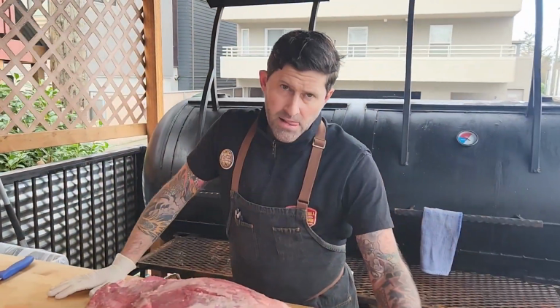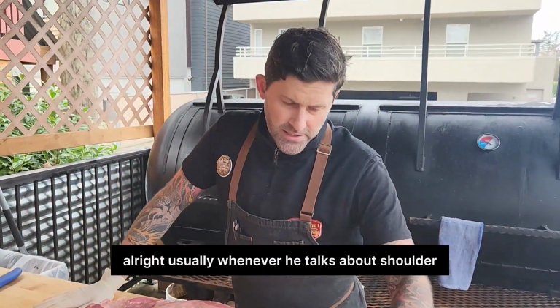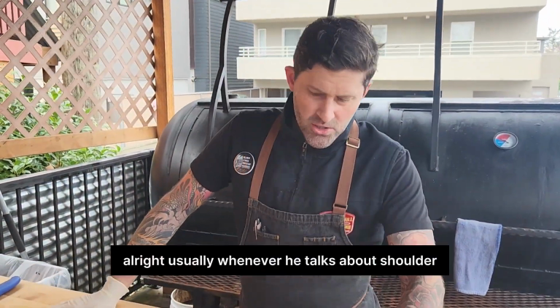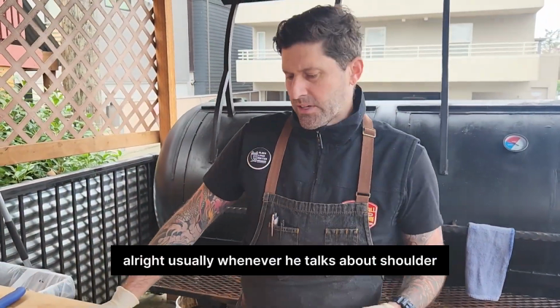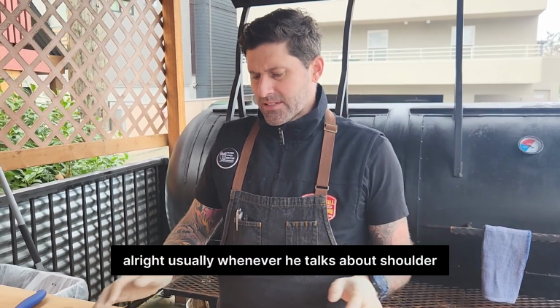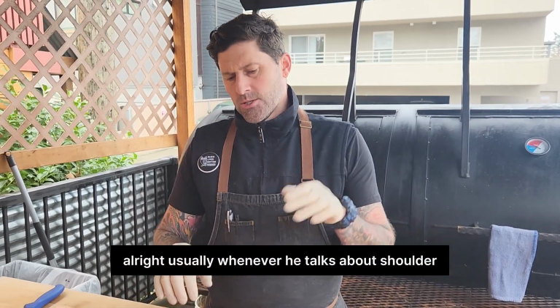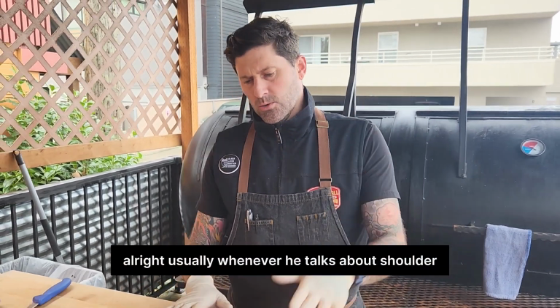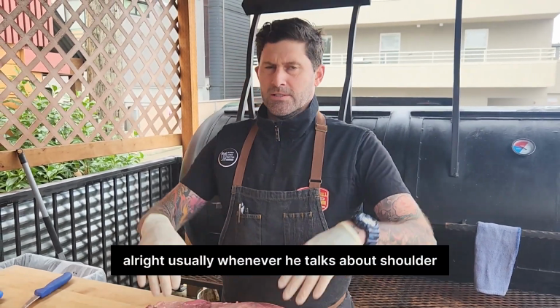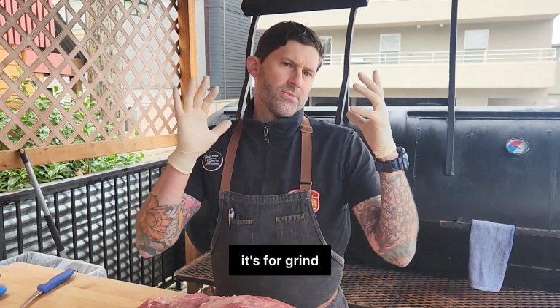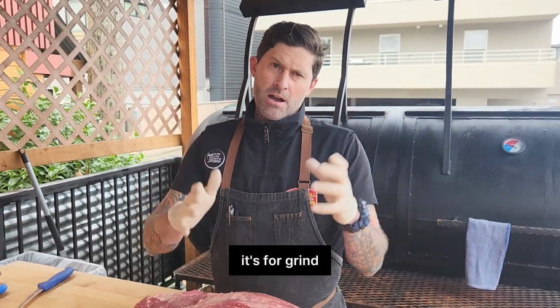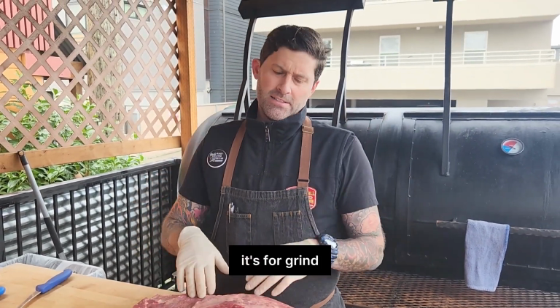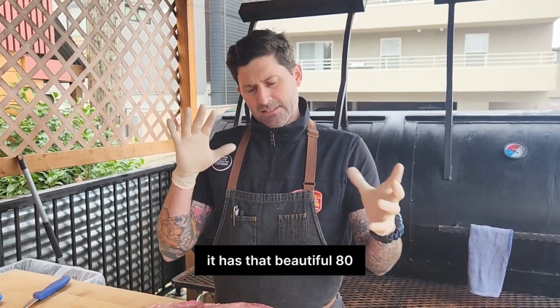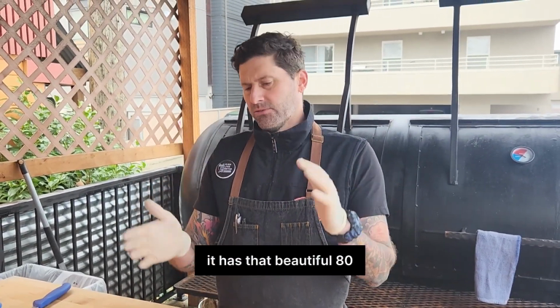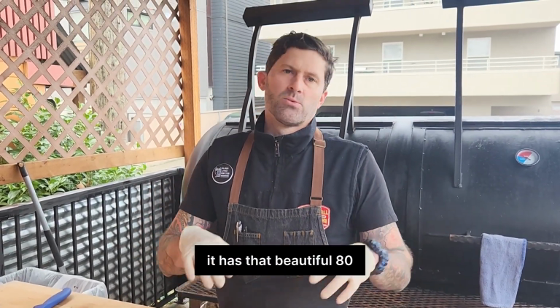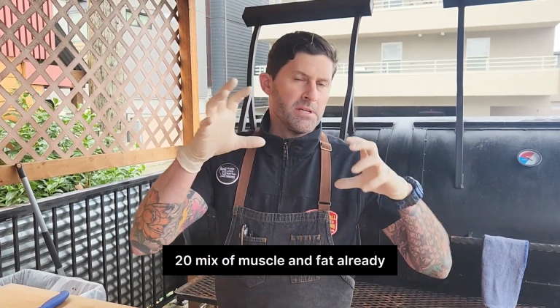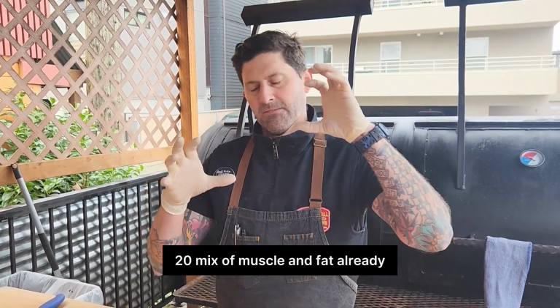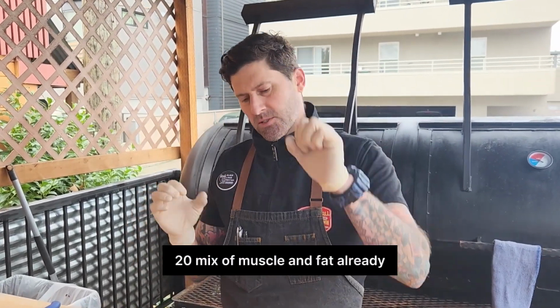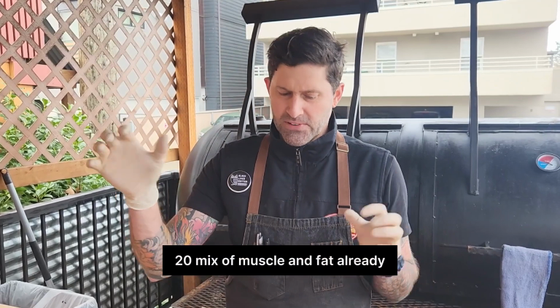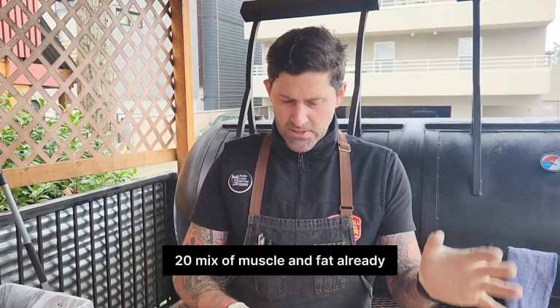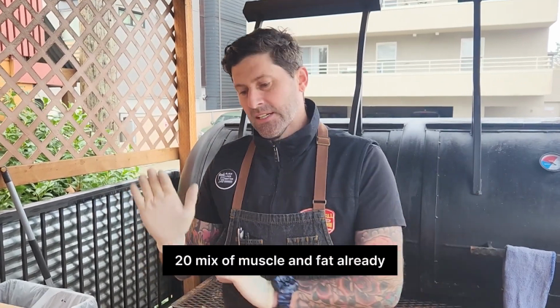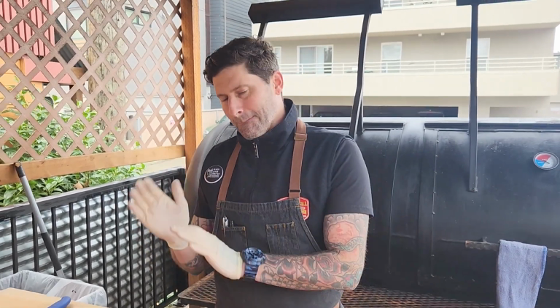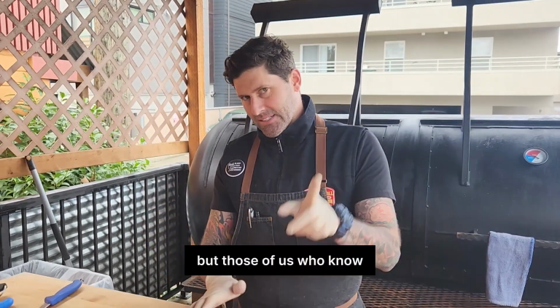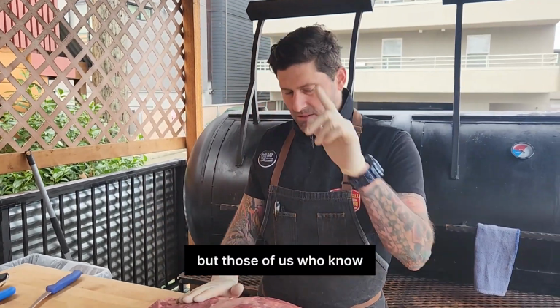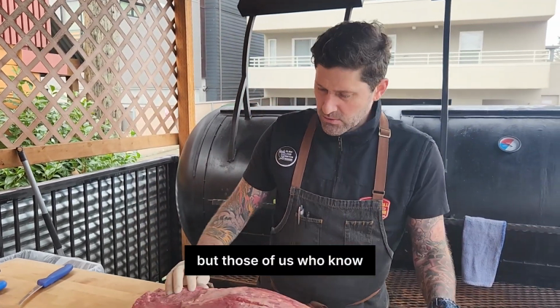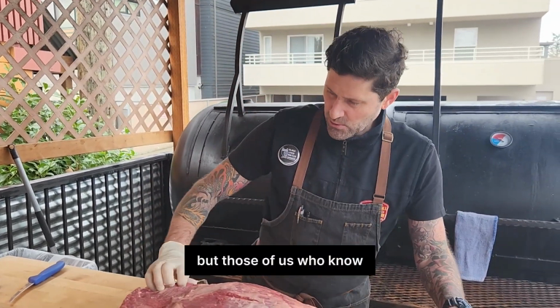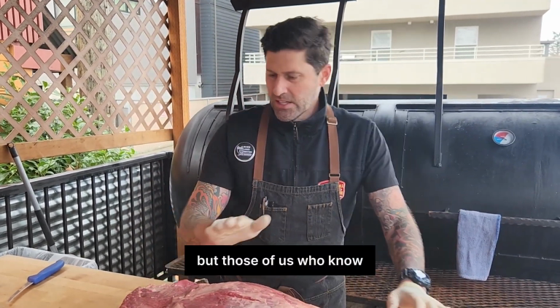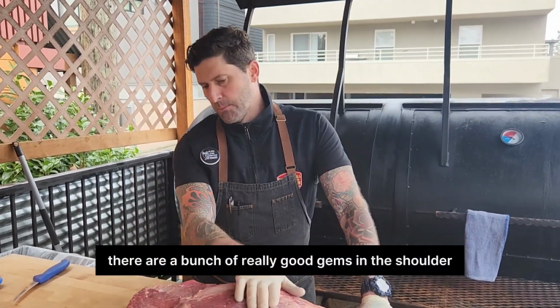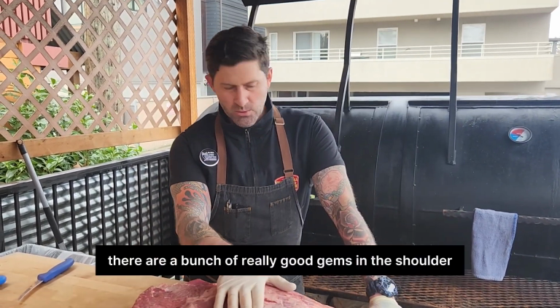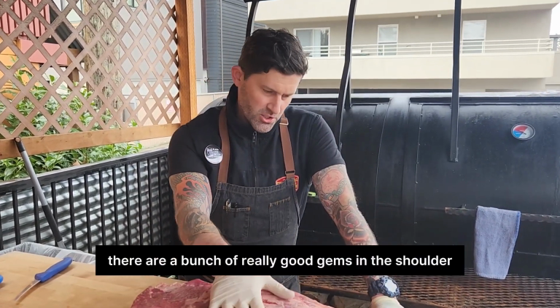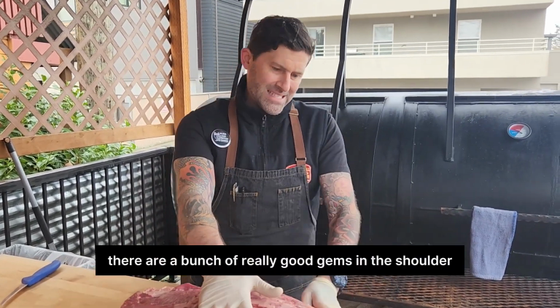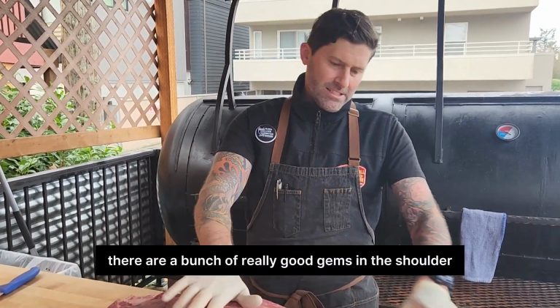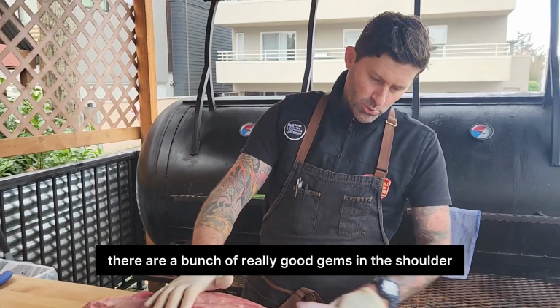Usually whenever people talk about the shoulder, it's for grind. It has that beautifully thorough mix of muscle and fat already. But those of us who know — there are a bunch of really good gems in the shoulder.